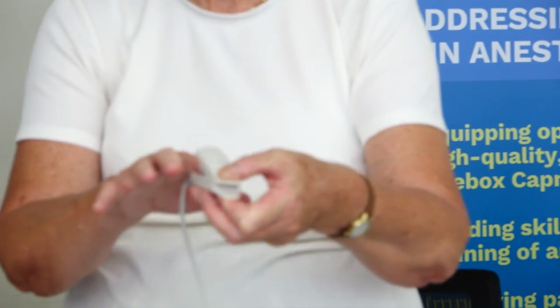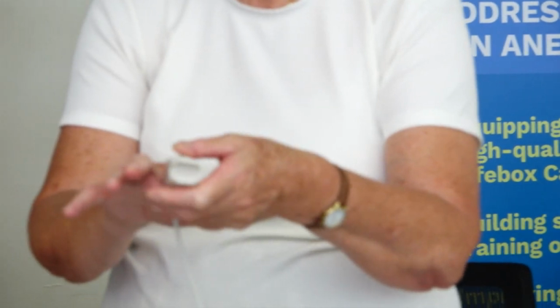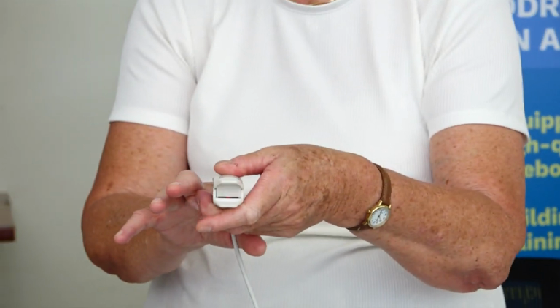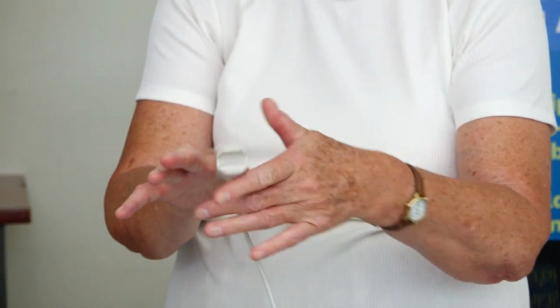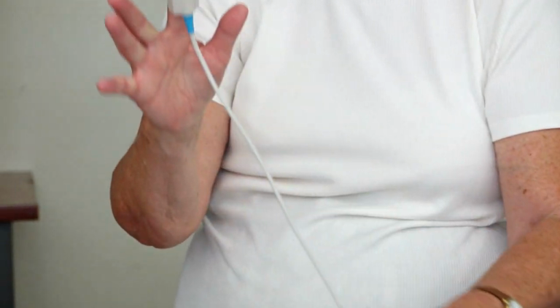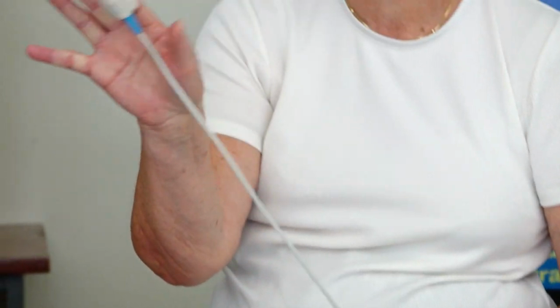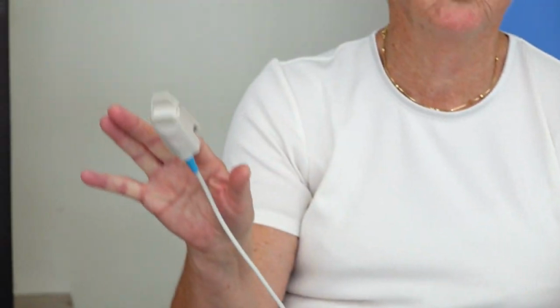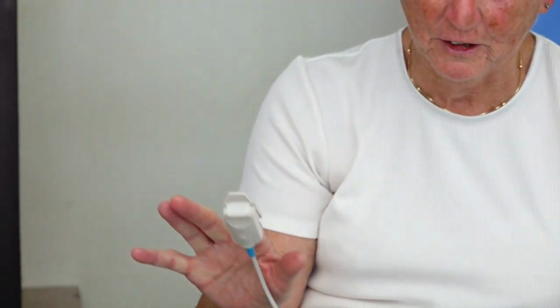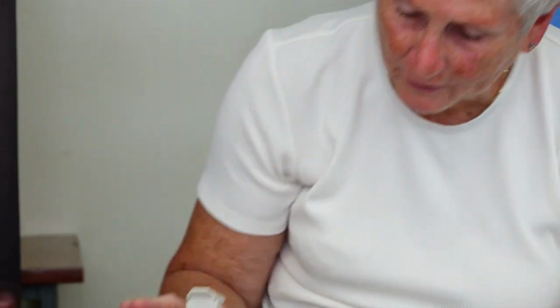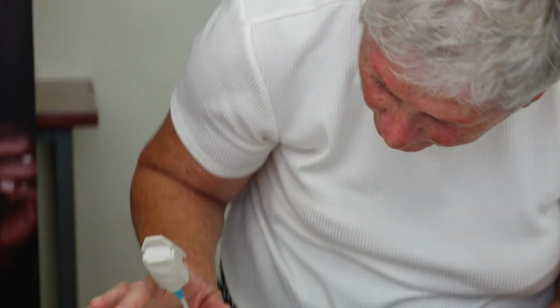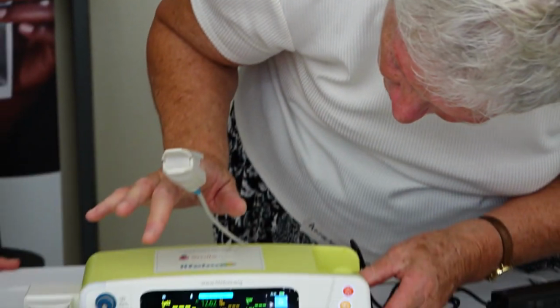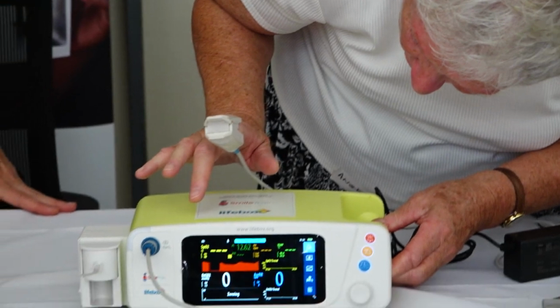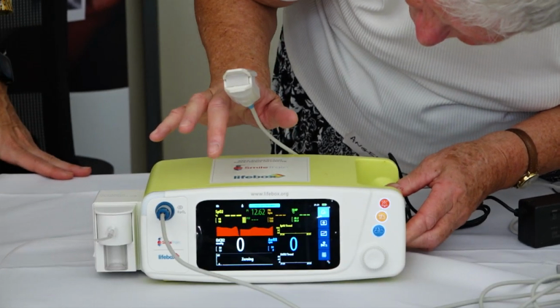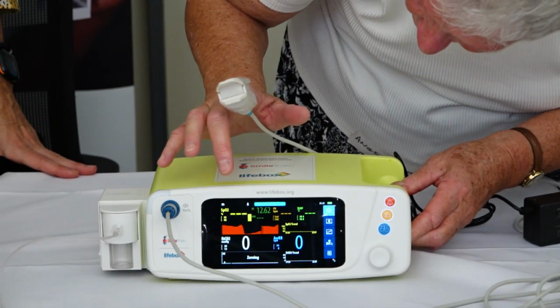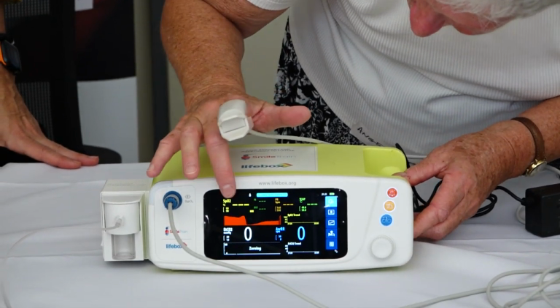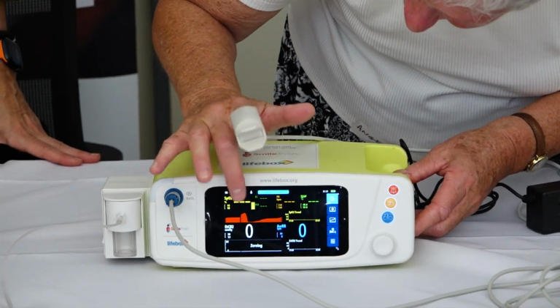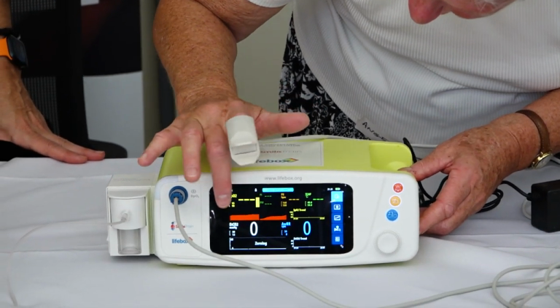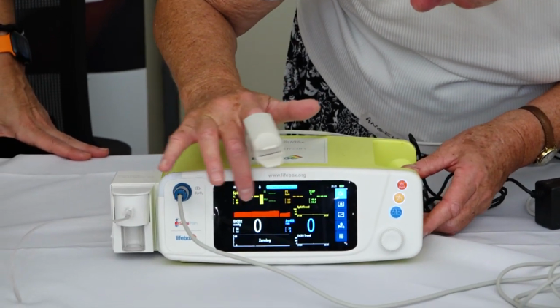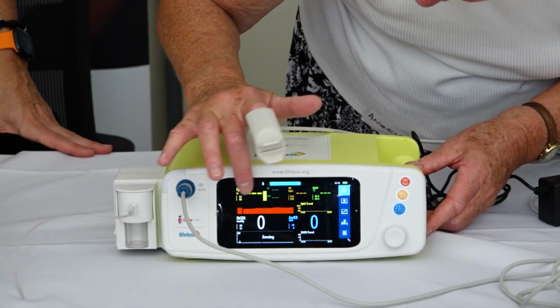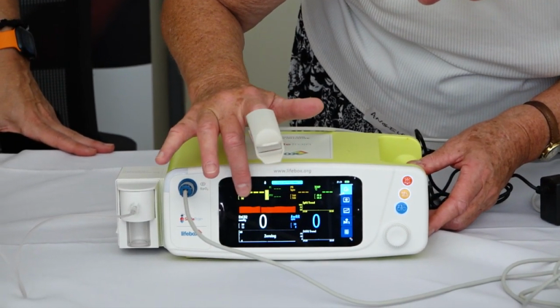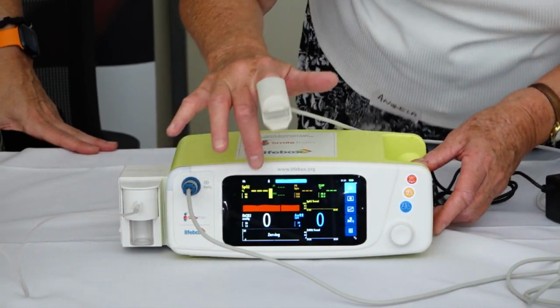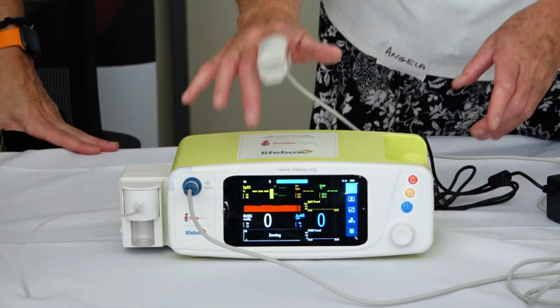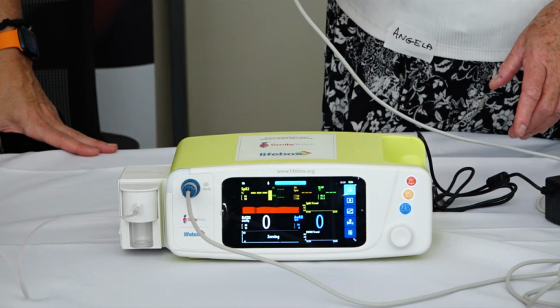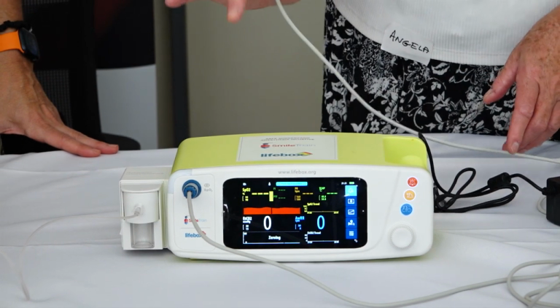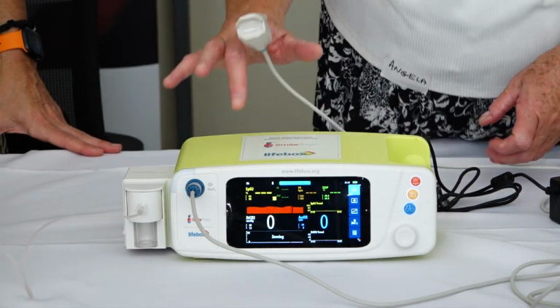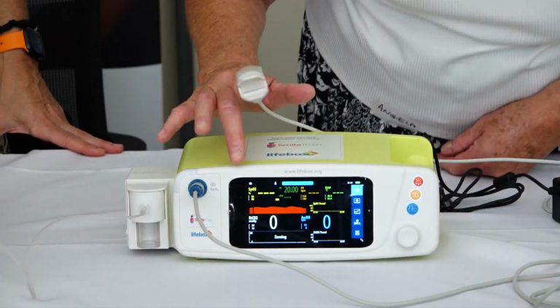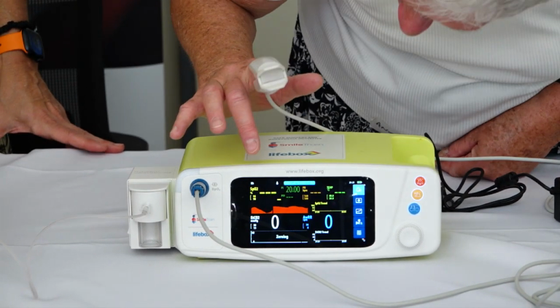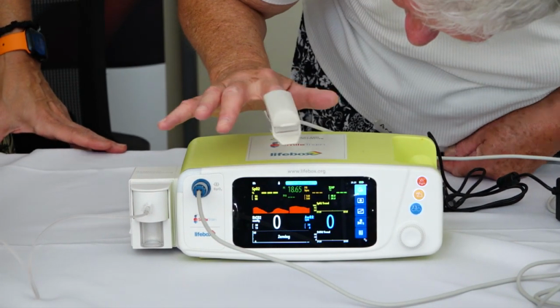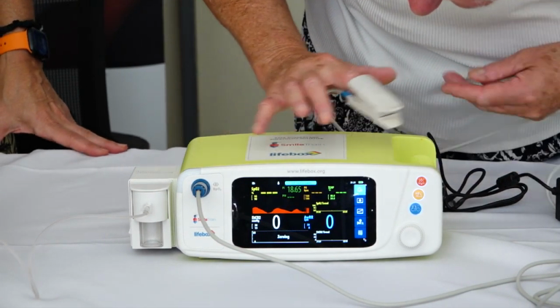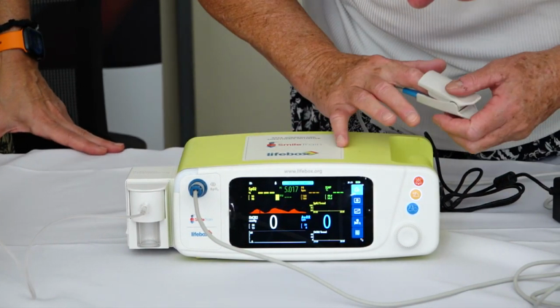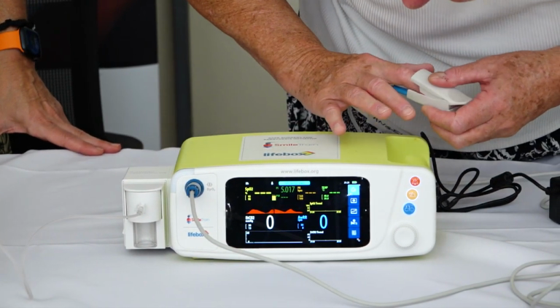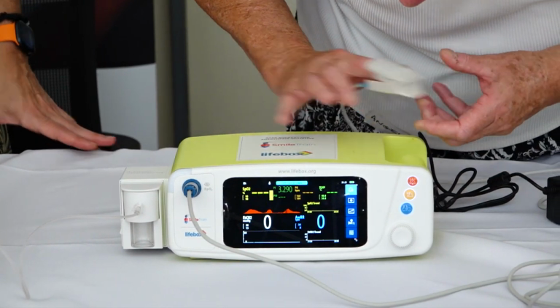Before, especially if you've had anesthesia, it just goes on a finger, and very shortly now you should see my pulse coming up here, and the oxygen saturation in my blood. I think I'm alive.